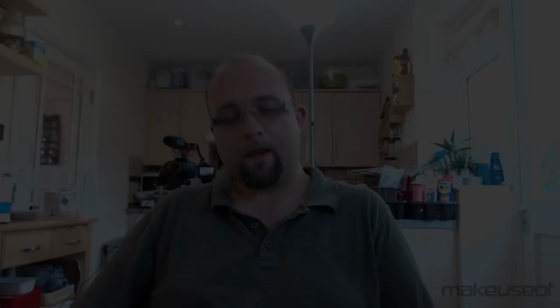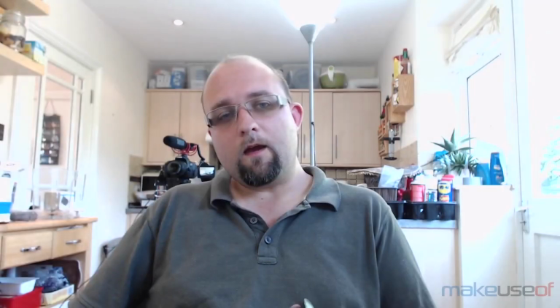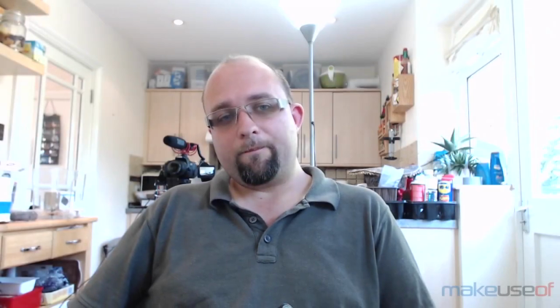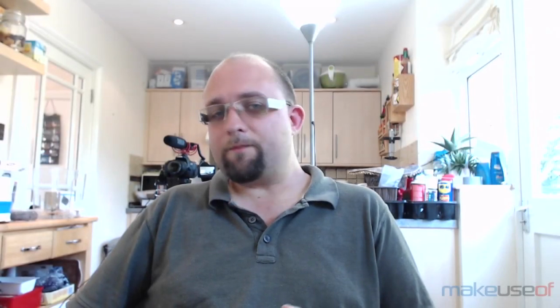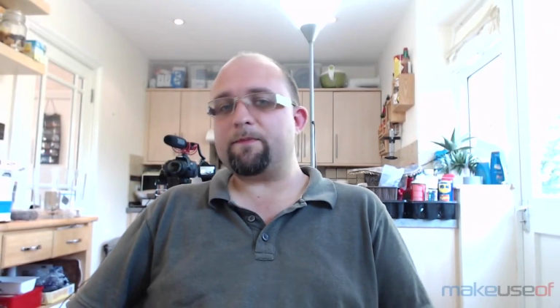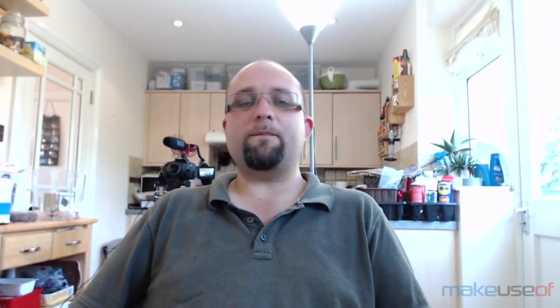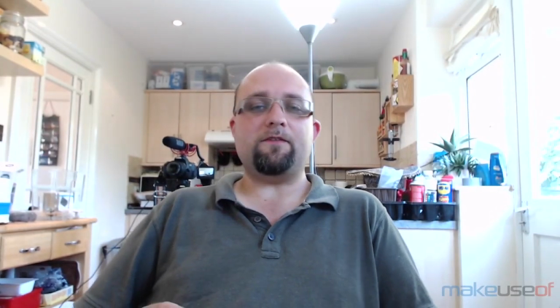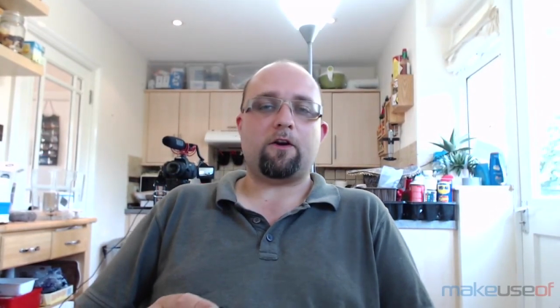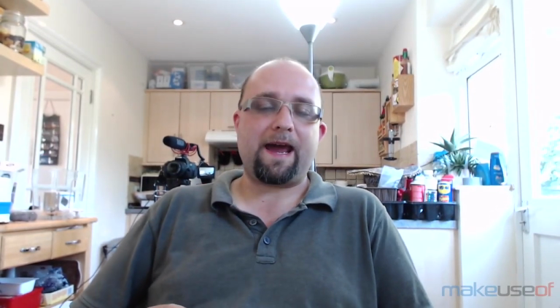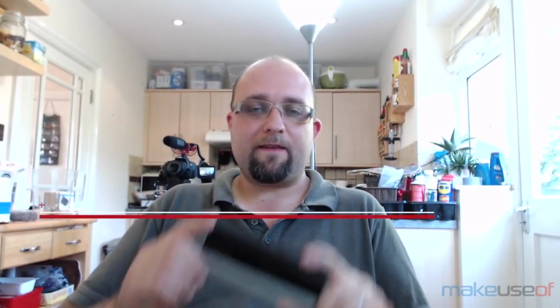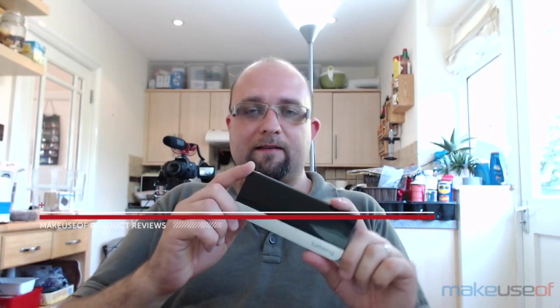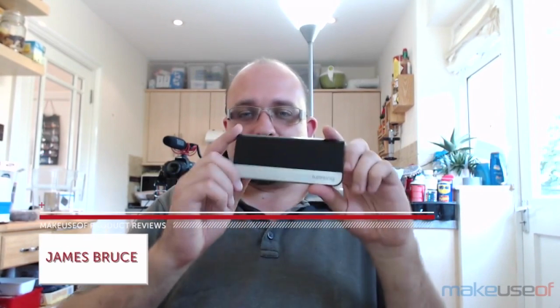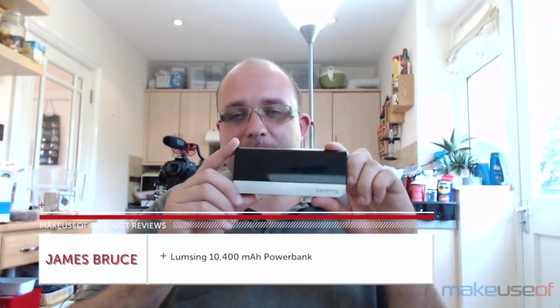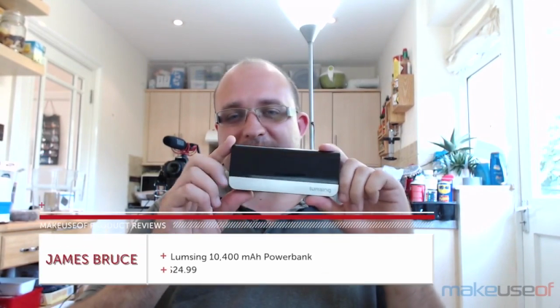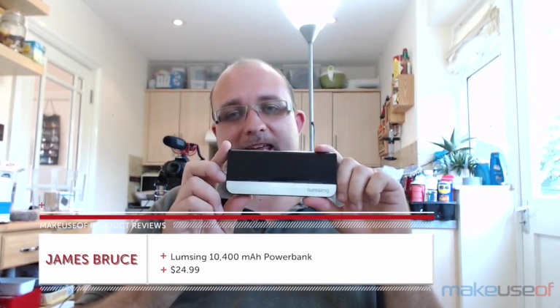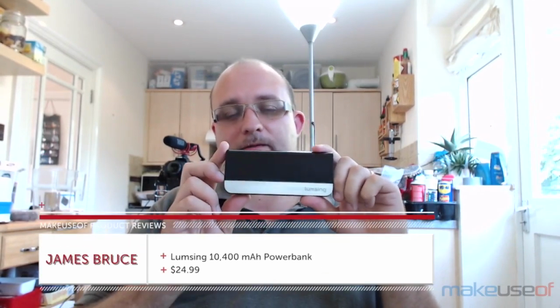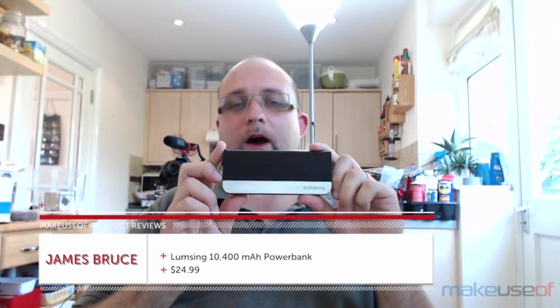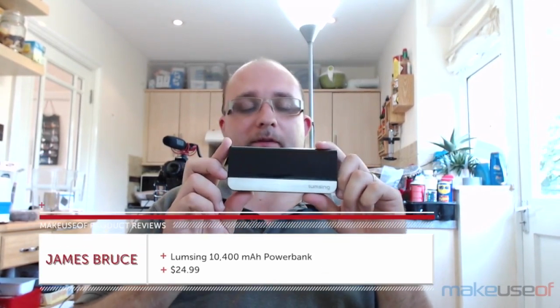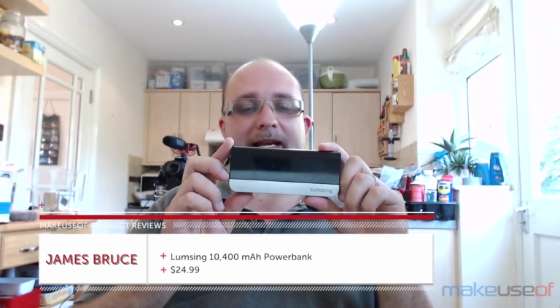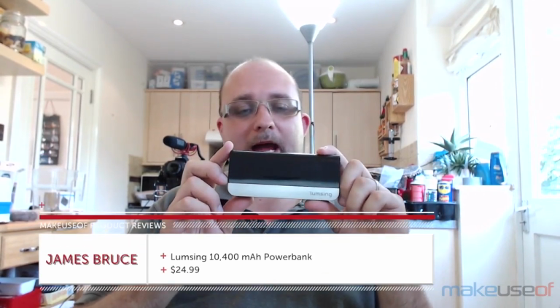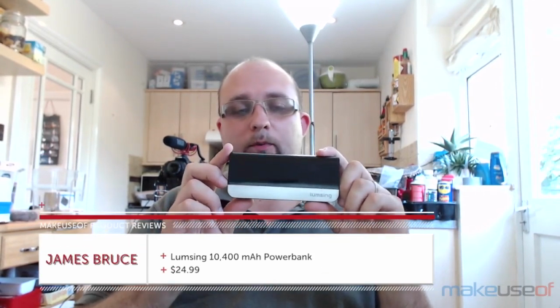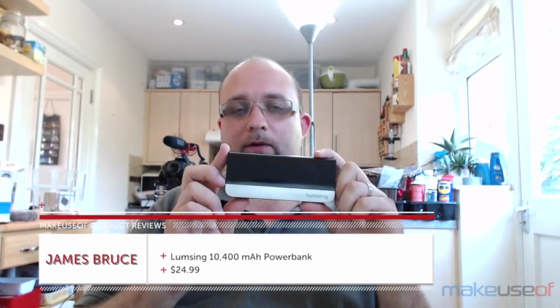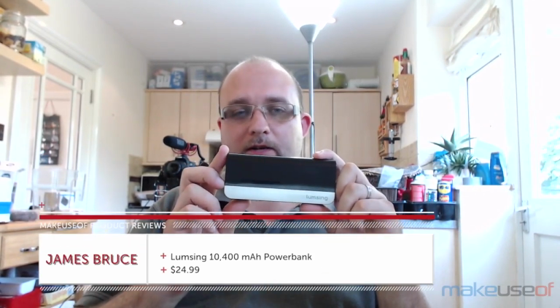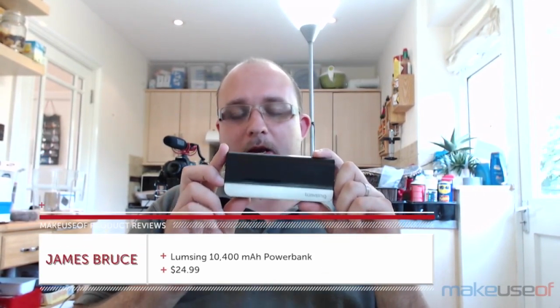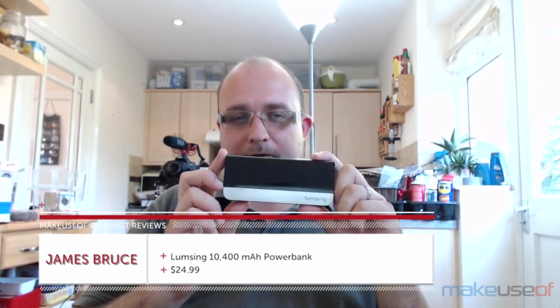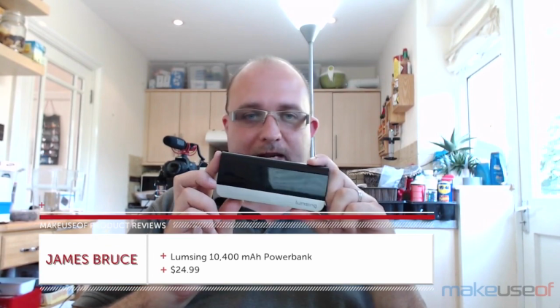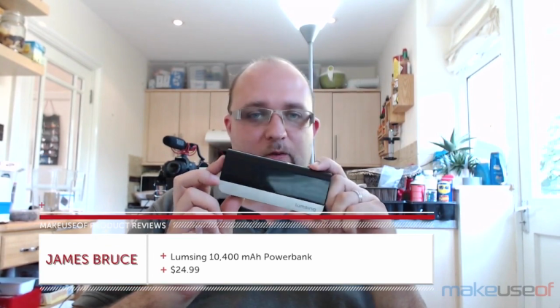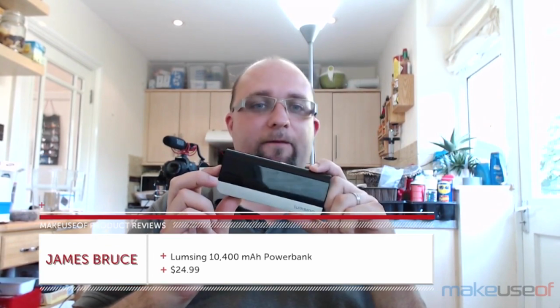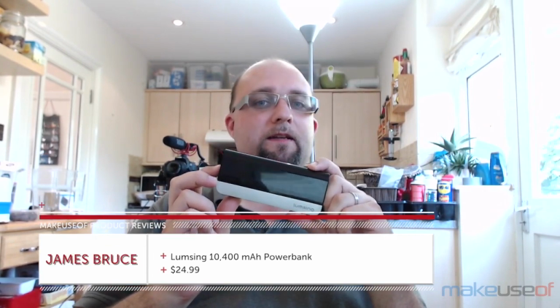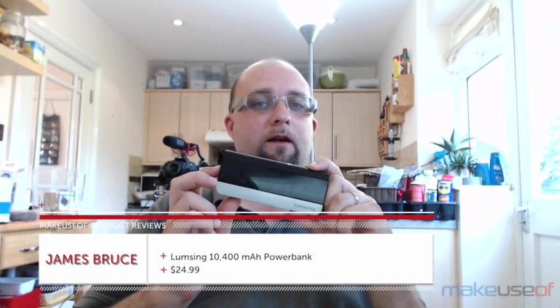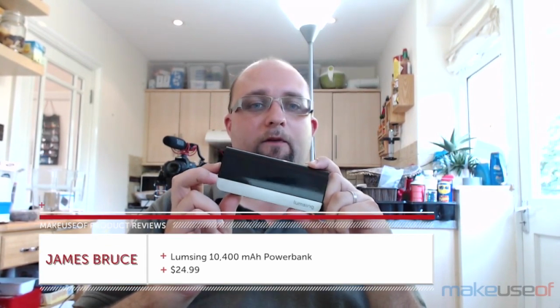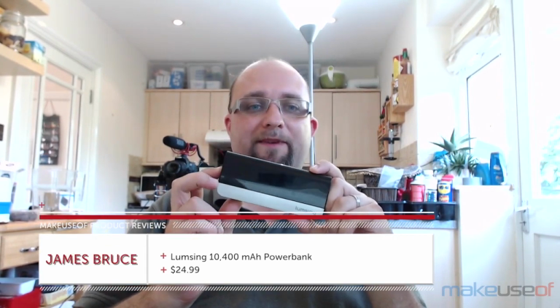Hi, I'm James Bruce of MakeUseOf.com and this is the Lumsing 10400mAh Portable Charger, currently on sale for $24.99 from Amazon.